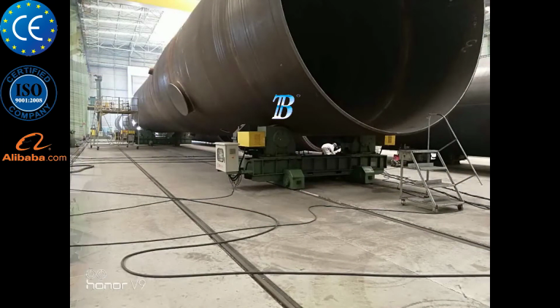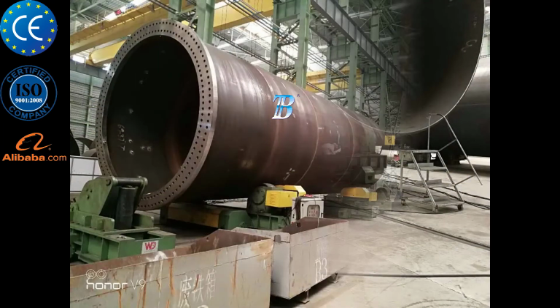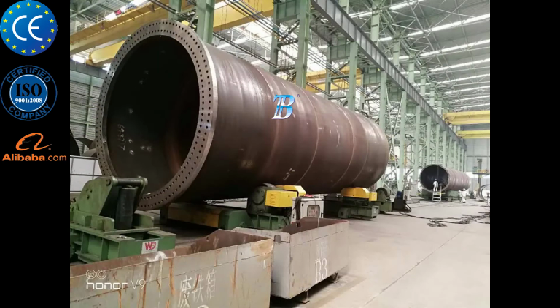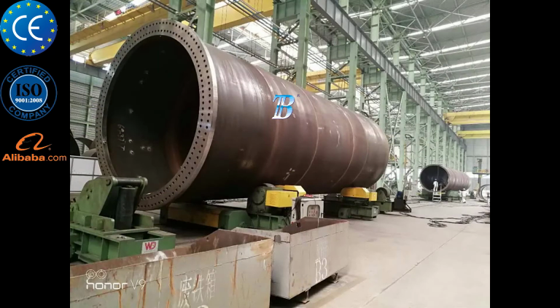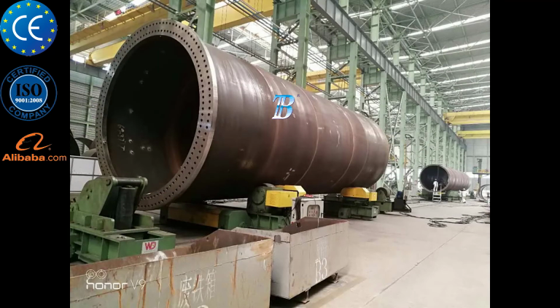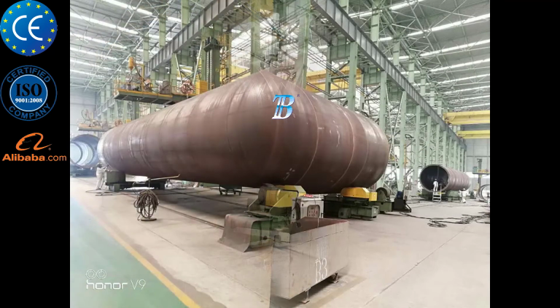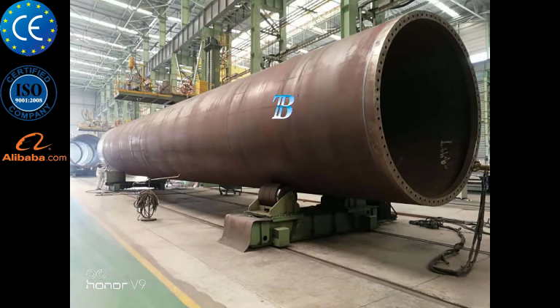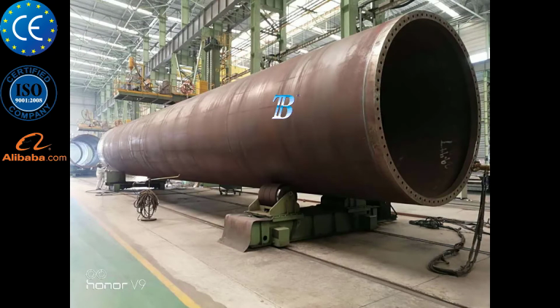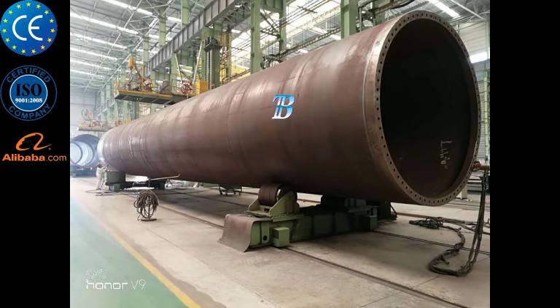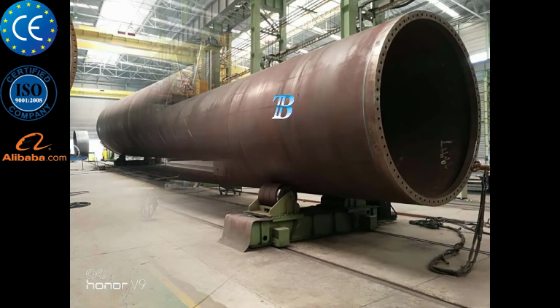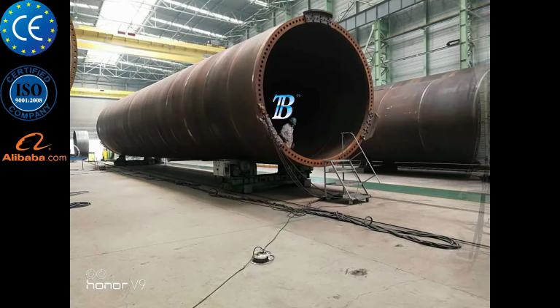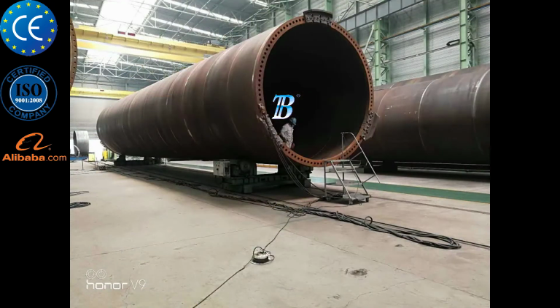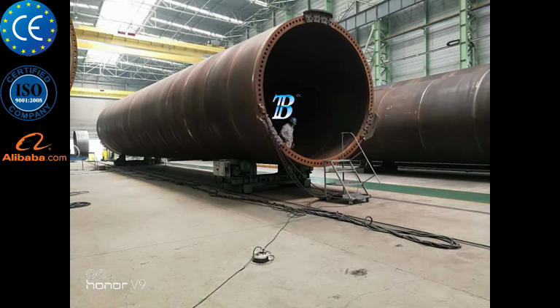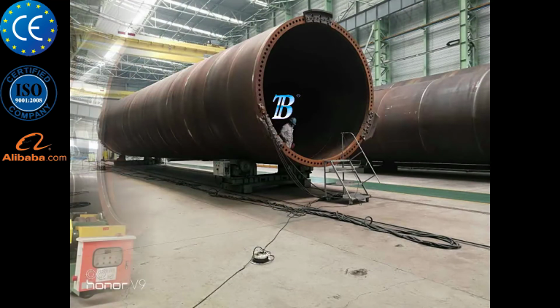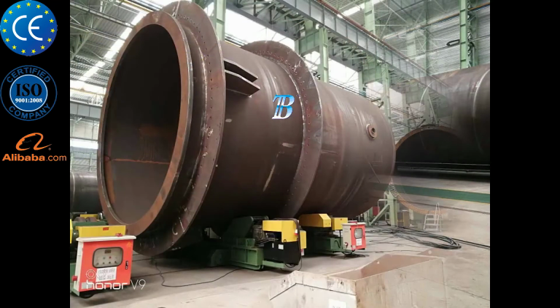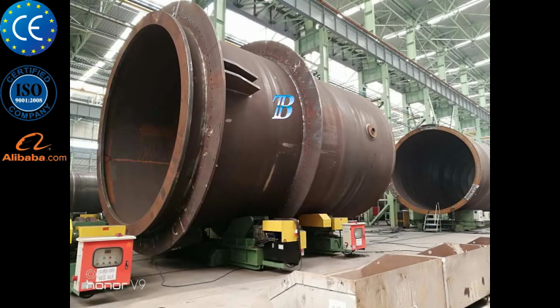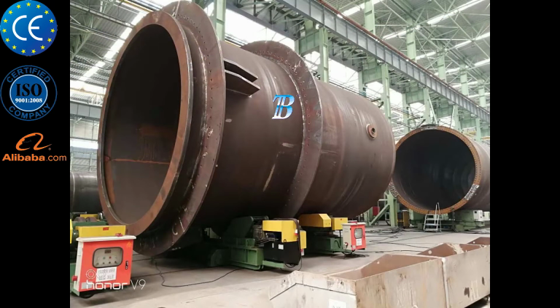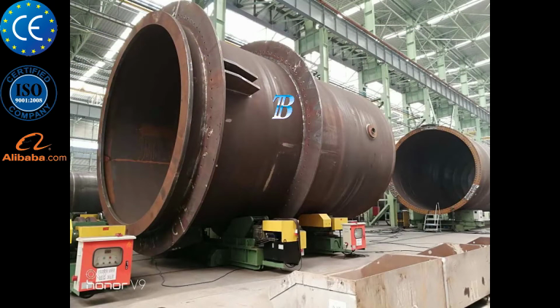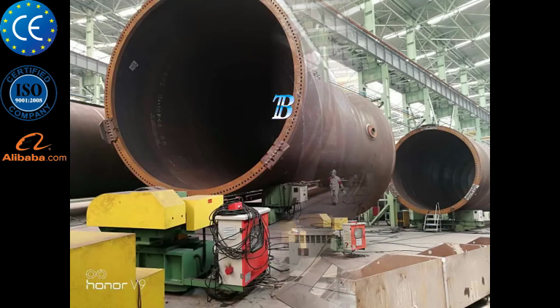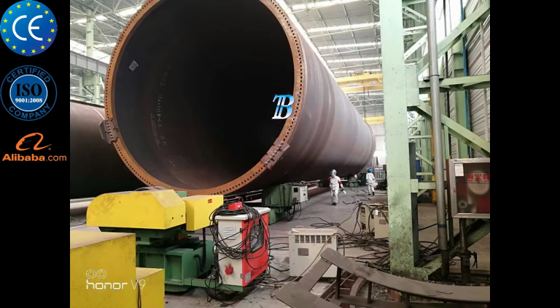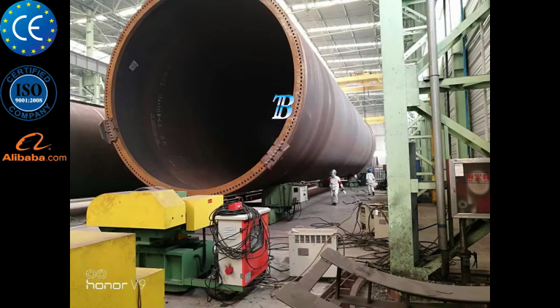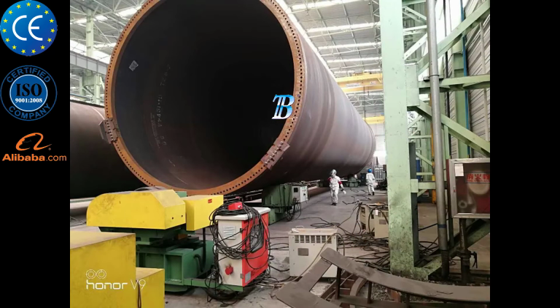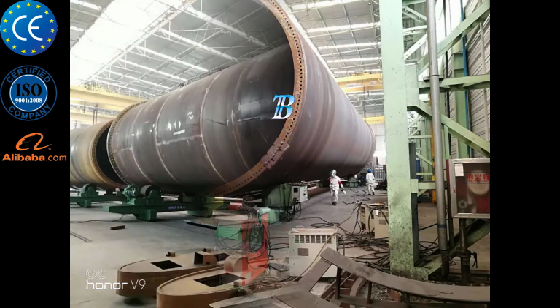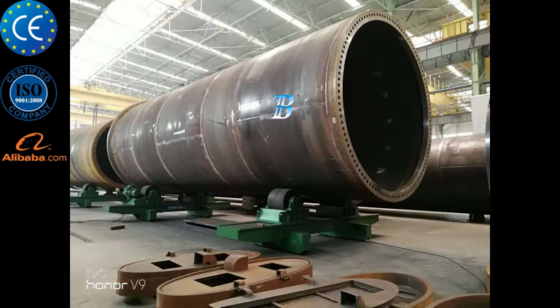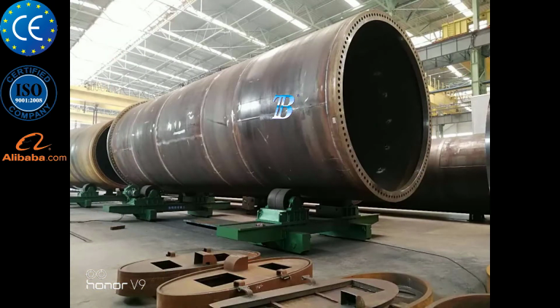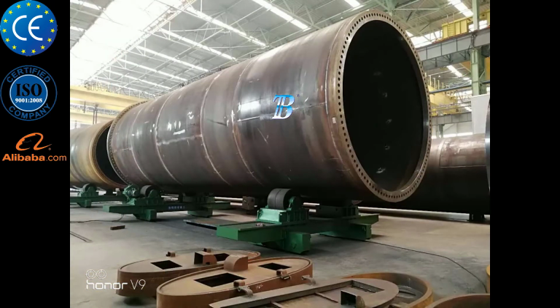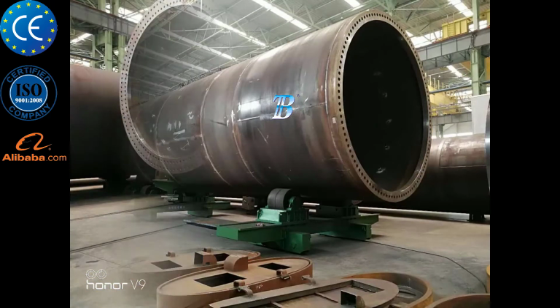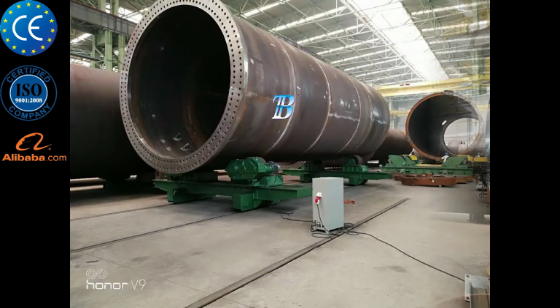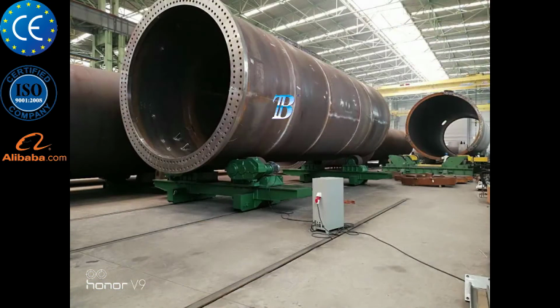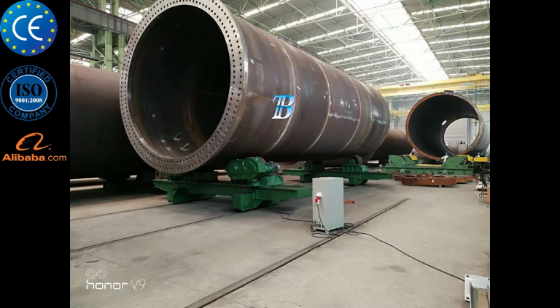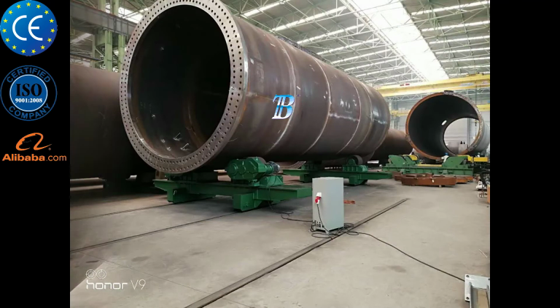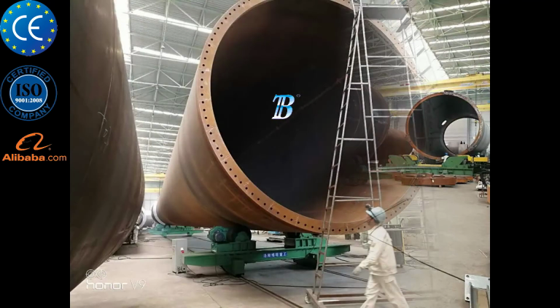Boda onshore wind tower and foundation manufacturing solutions. Prefabrication and rolling: in turnkey solutions, Boda can deliver a complete production line that includes rolling. Shell manufacturing: fully integrated column and boom welding and special rollers for efficient long seam and flange welding.